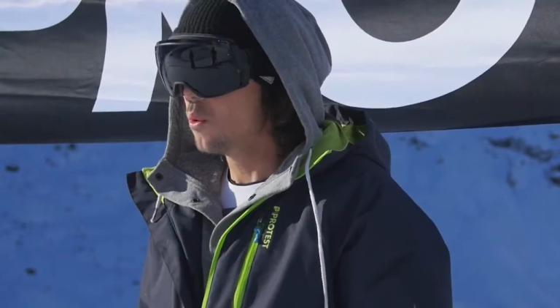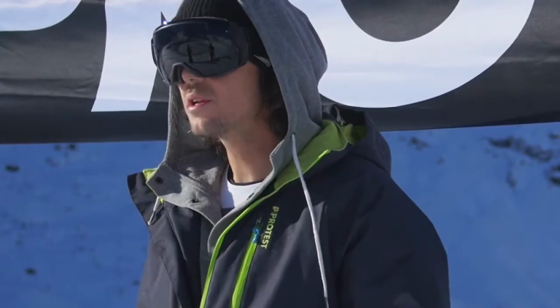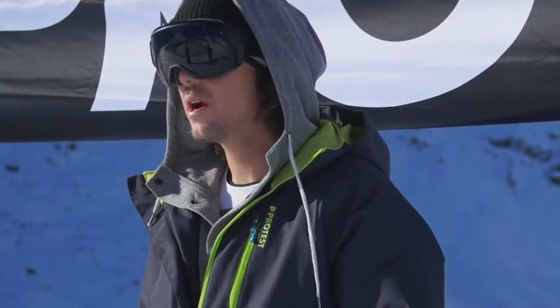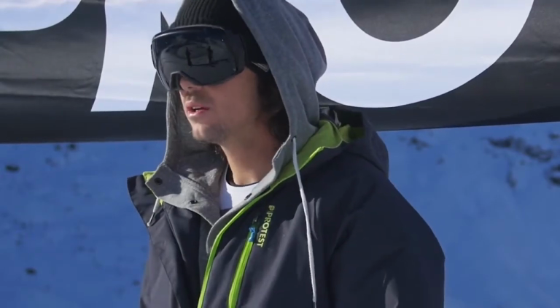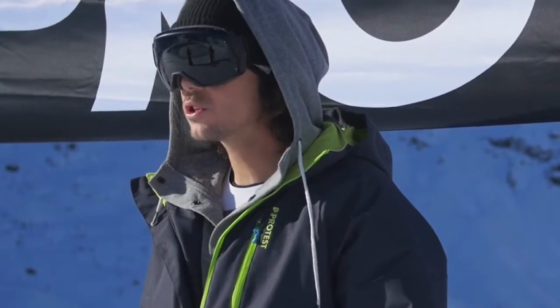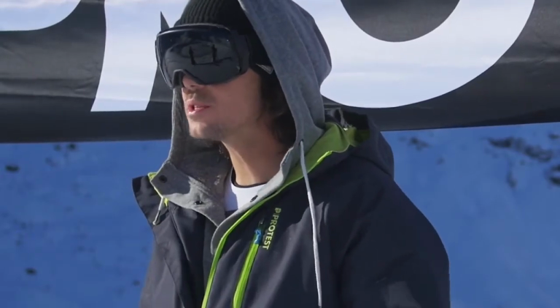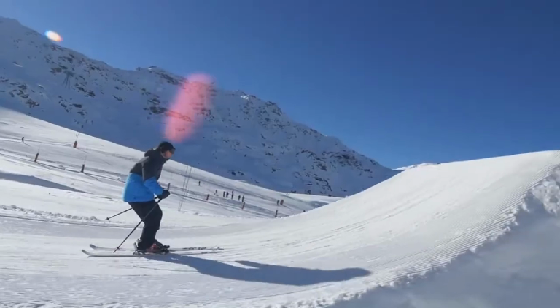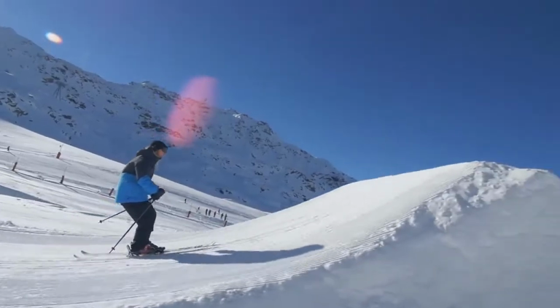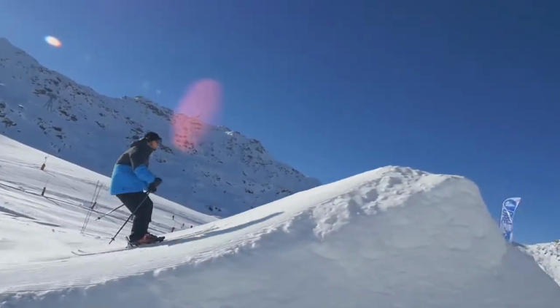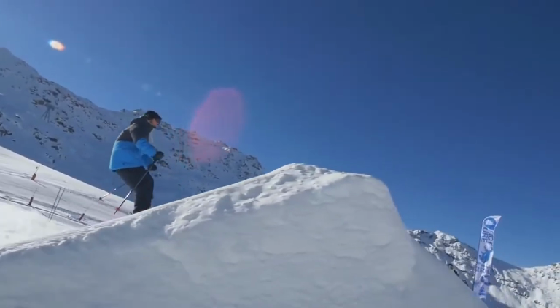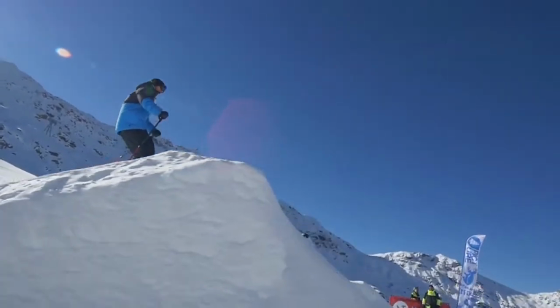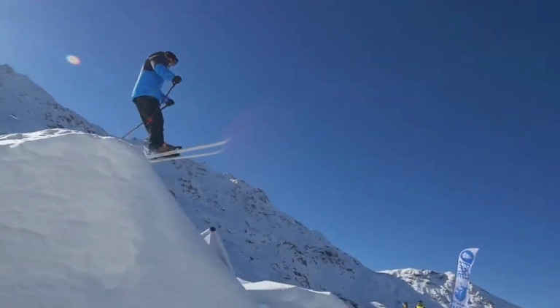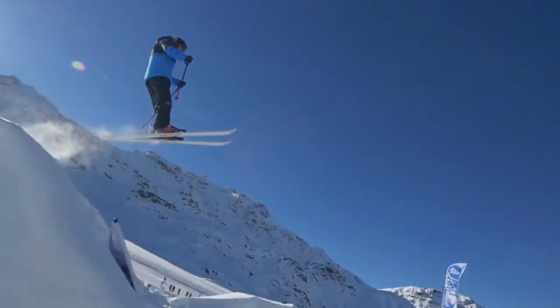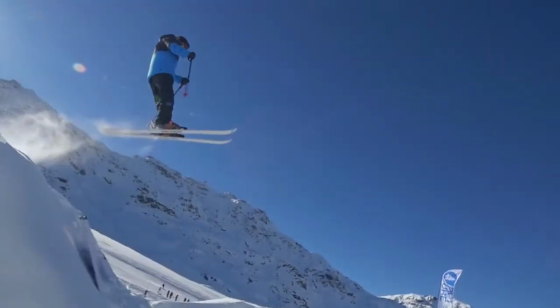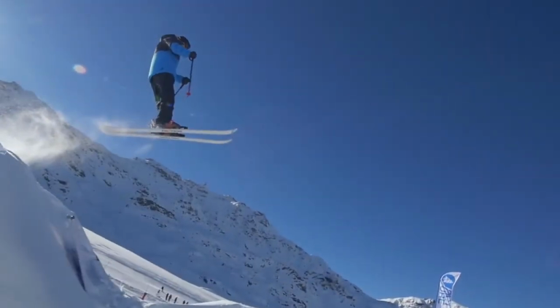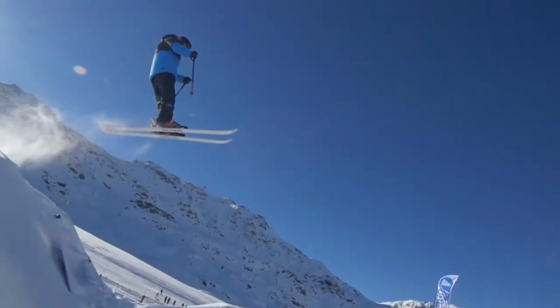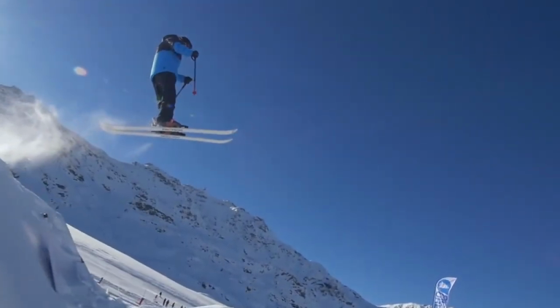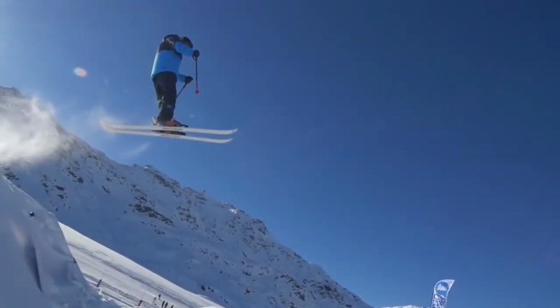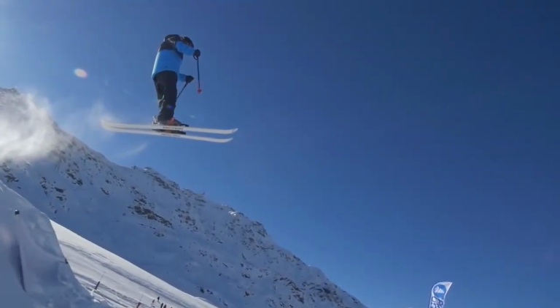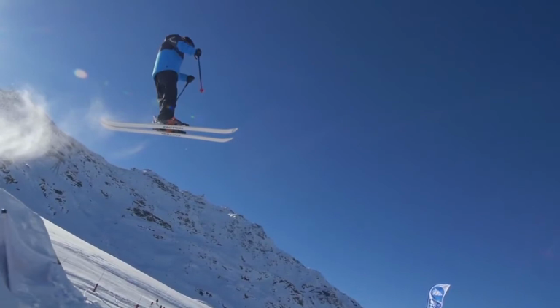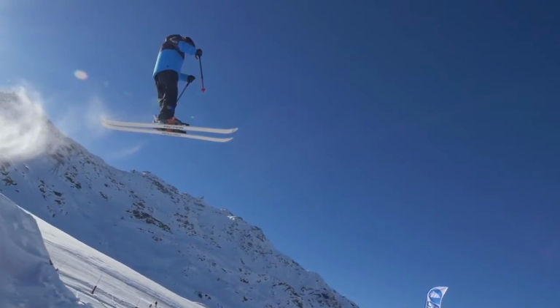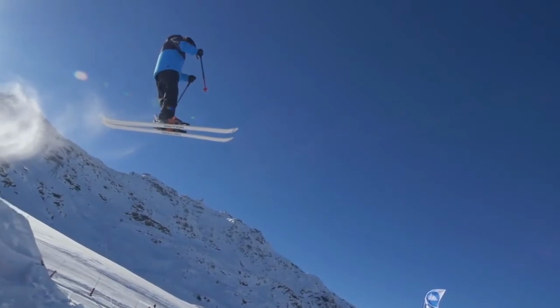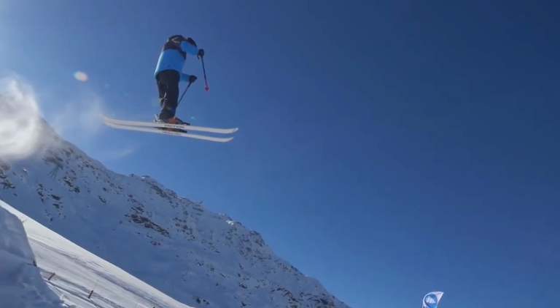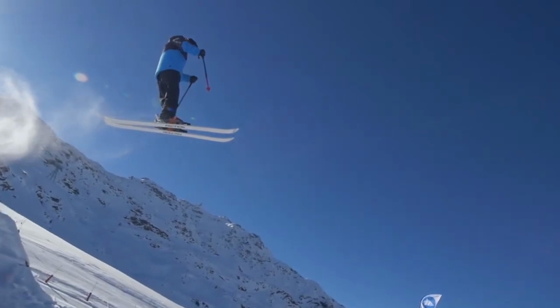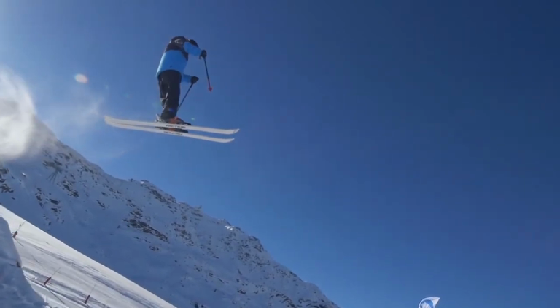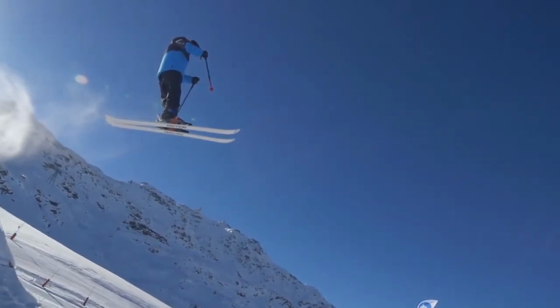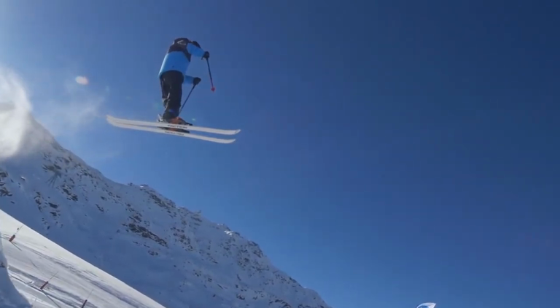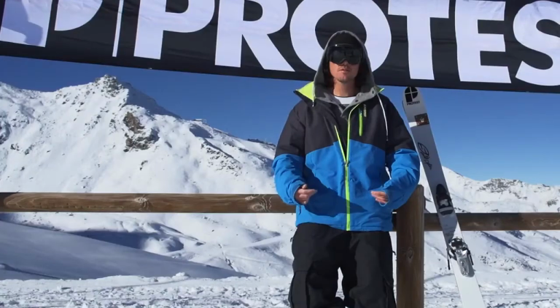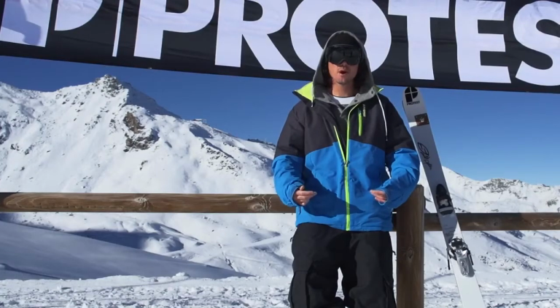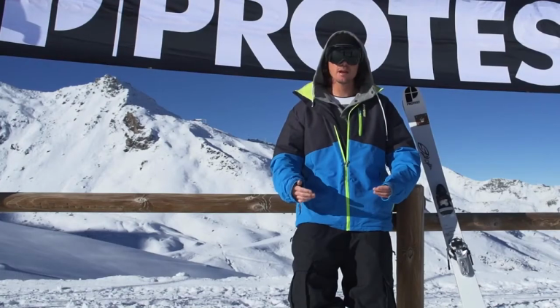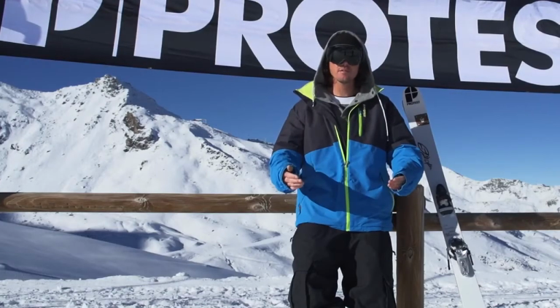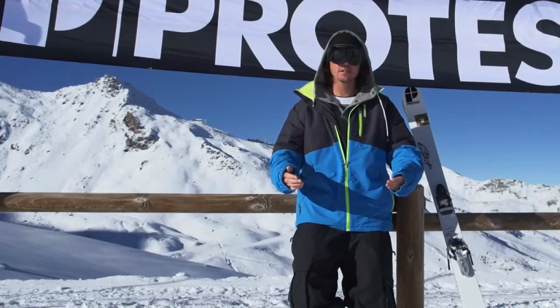Once you're in the air, you will try to stay still. The upper part of your body is straight and you will slowly bend your knees. Keep your arm forward, look forward and aim for the landing.